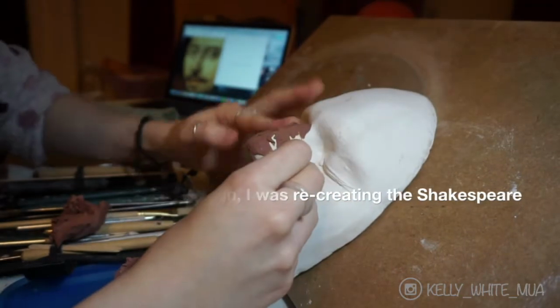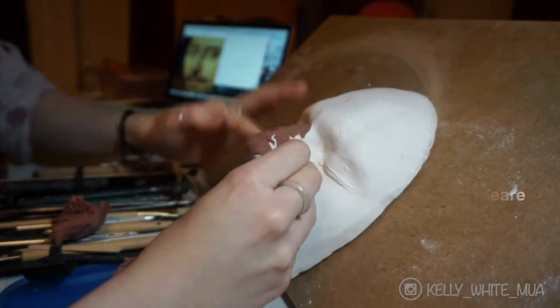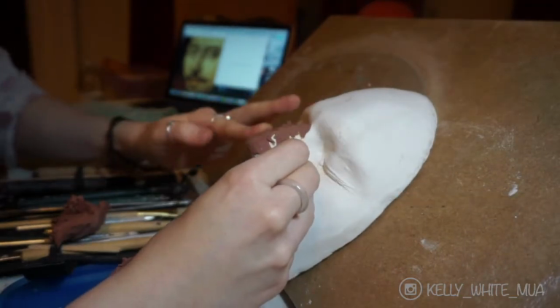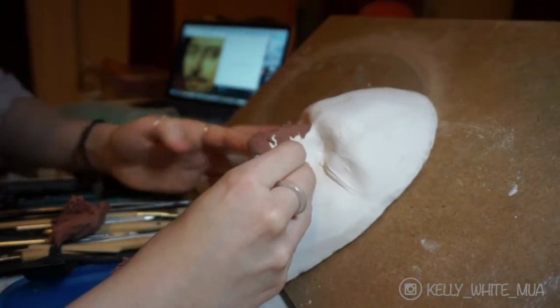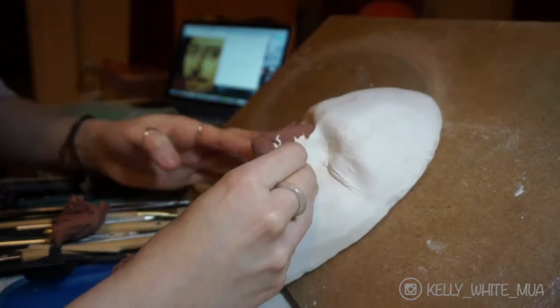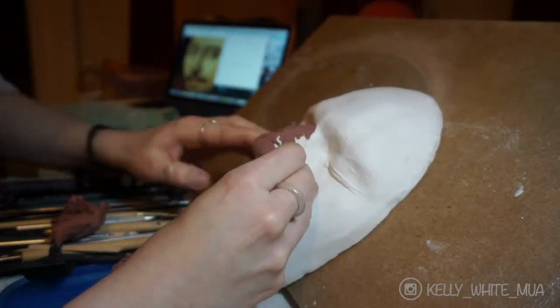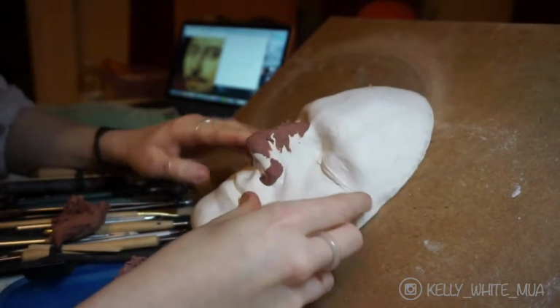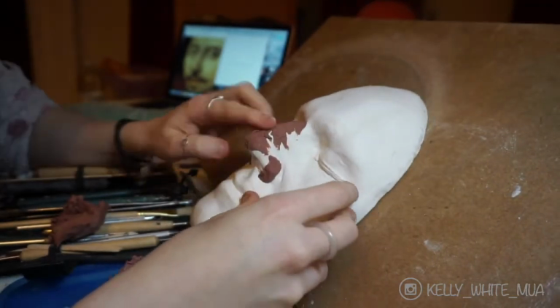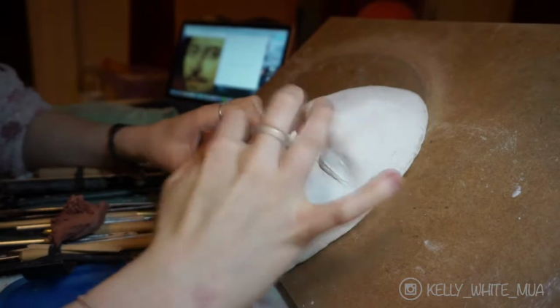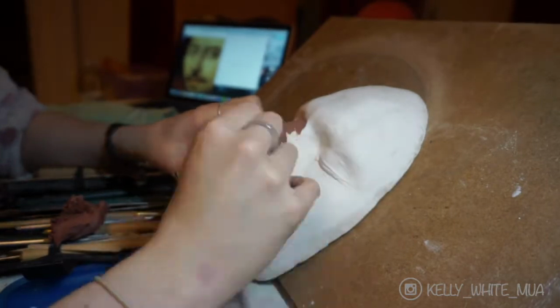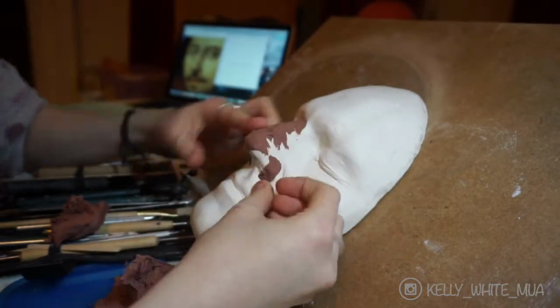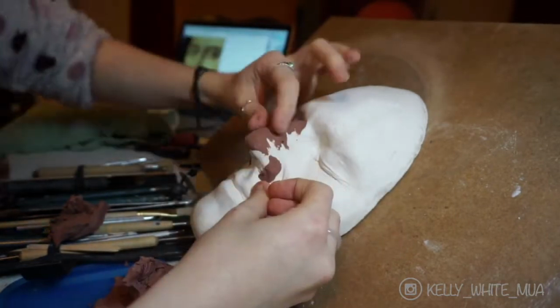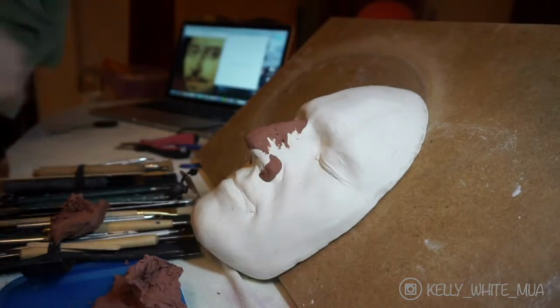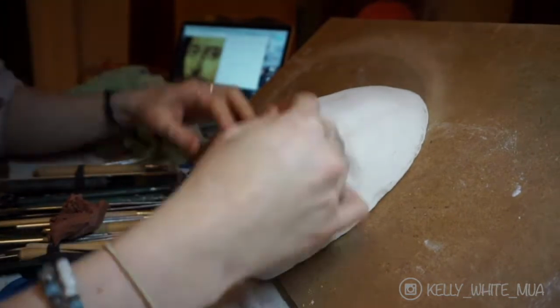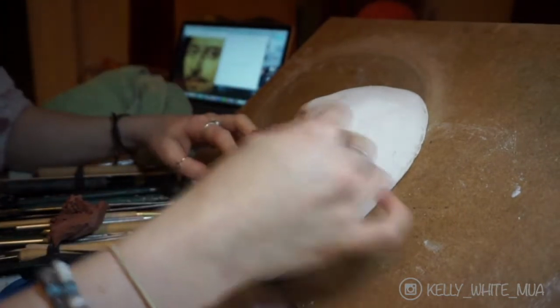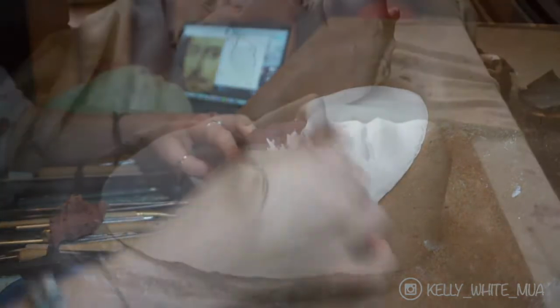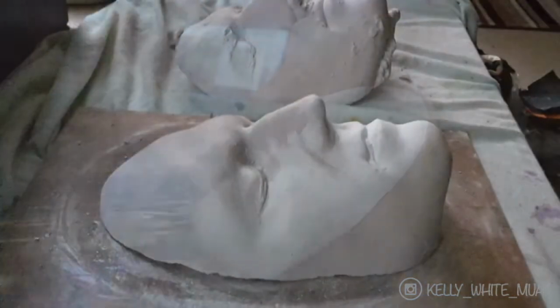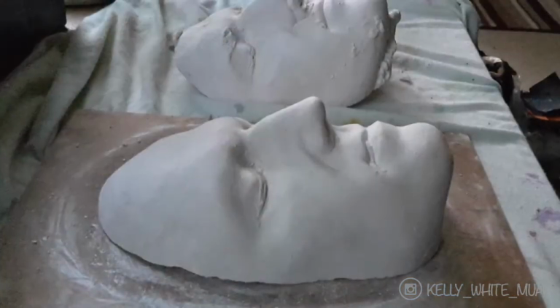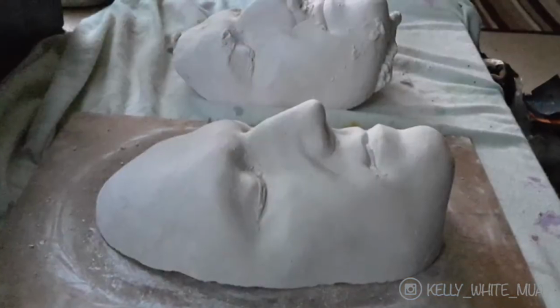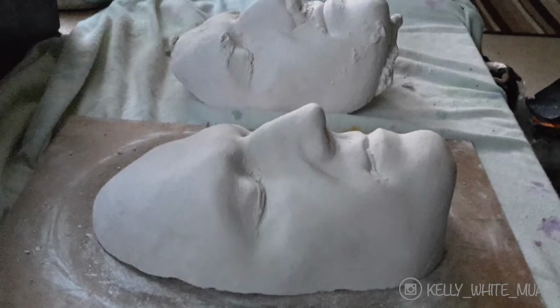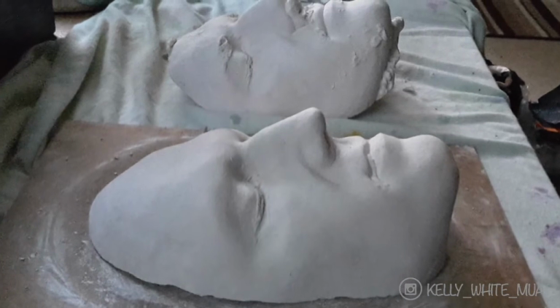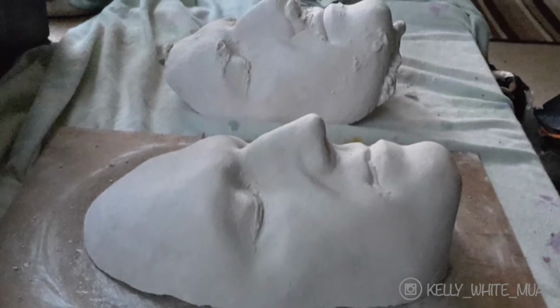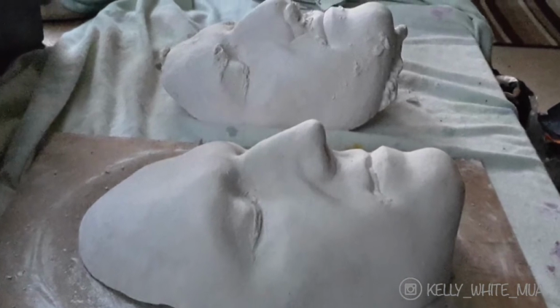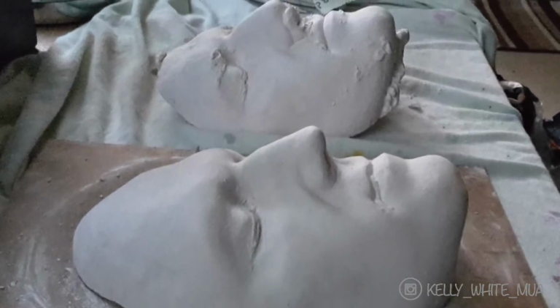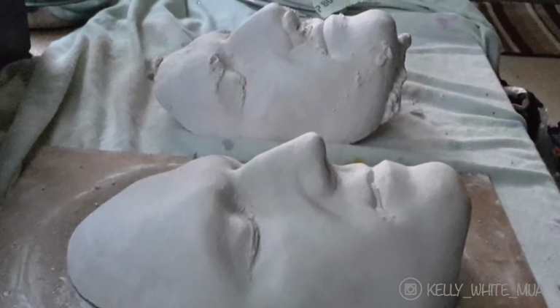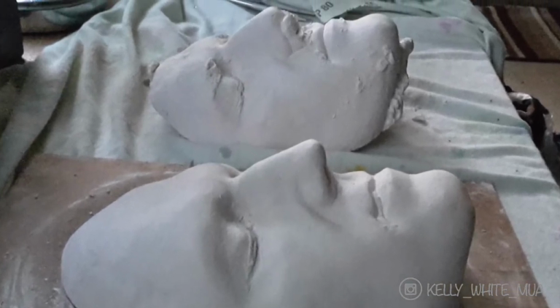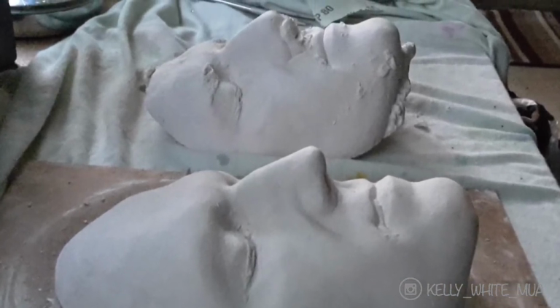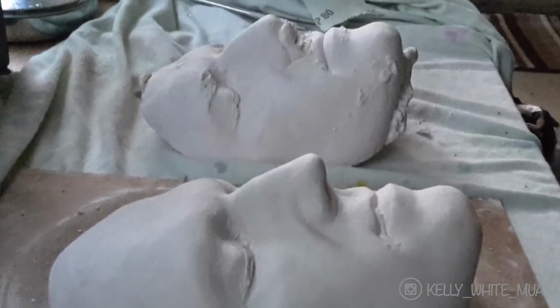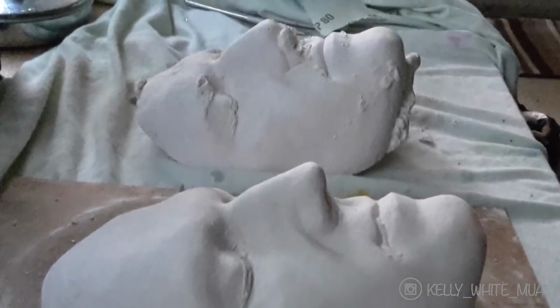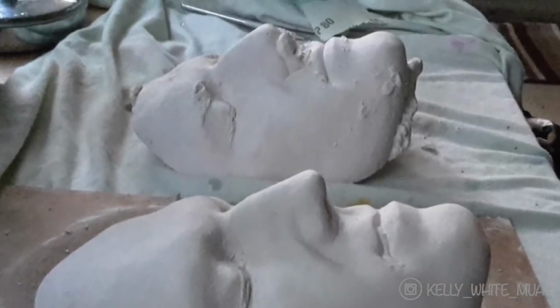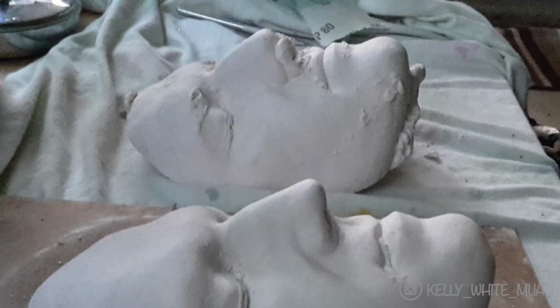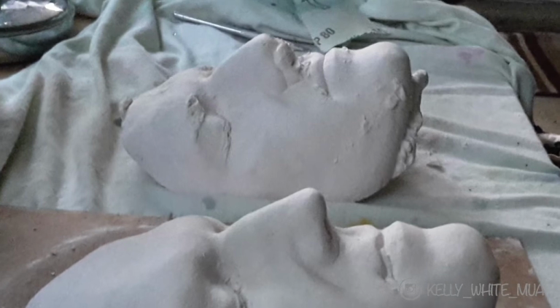This was actually my second face cast as the first one turned out to be a bit of a dud — it was unusable and my OCD tendencies were telling me to get rid of it. This was due to the alginate setting too quickly during the application, which left me with a cast that was not true to my model's face and it looked like he'd seen better days.